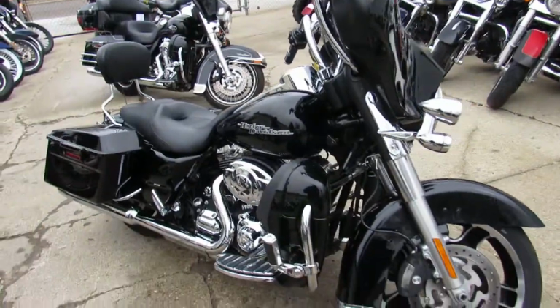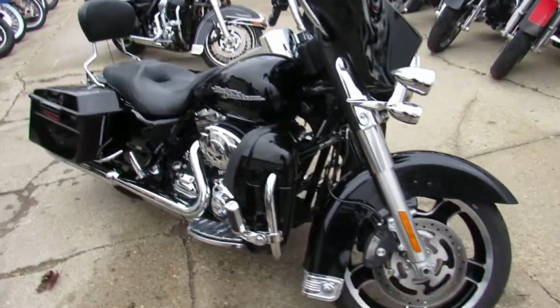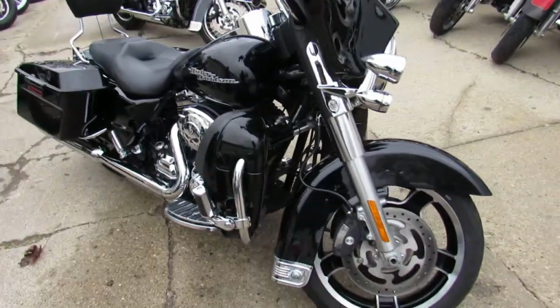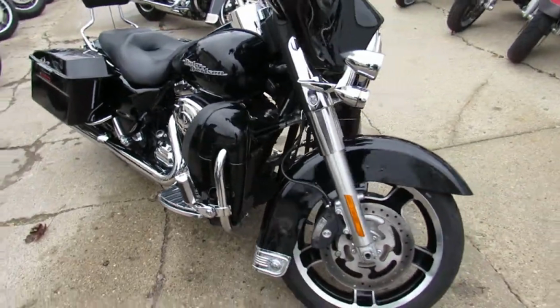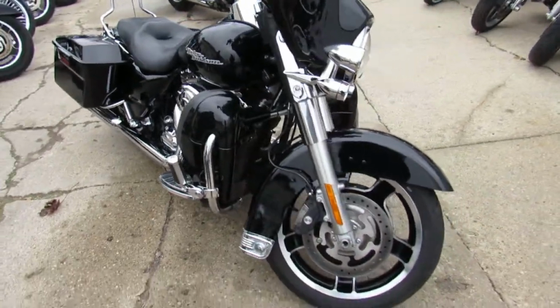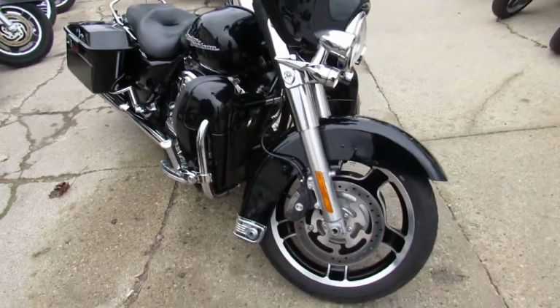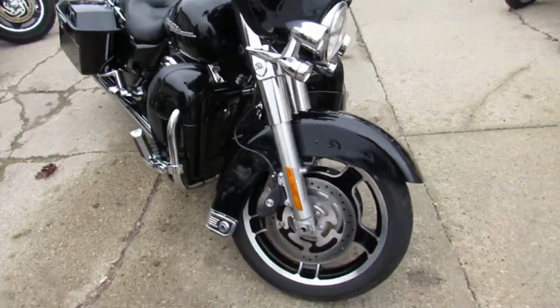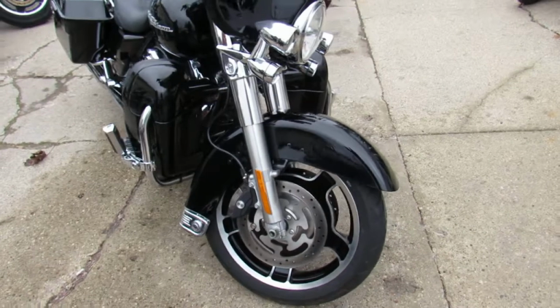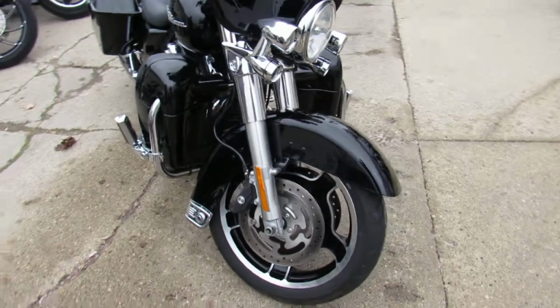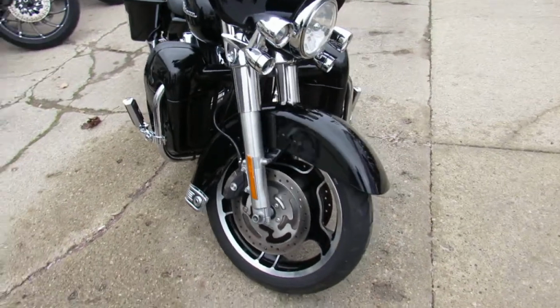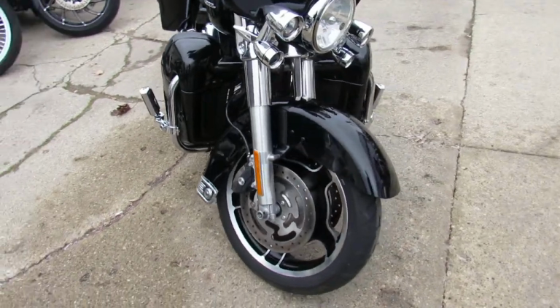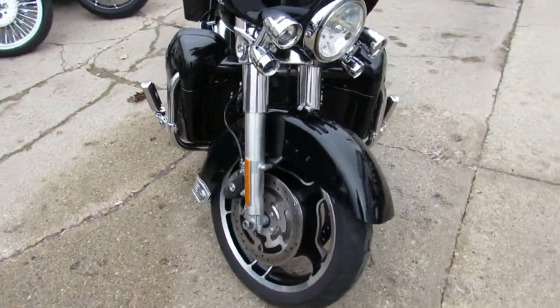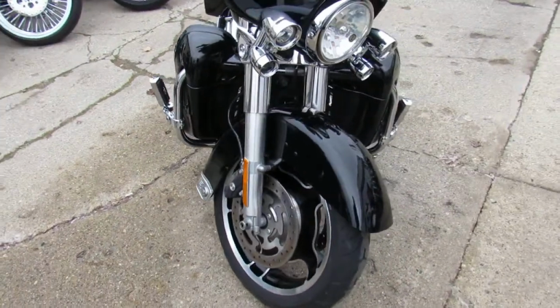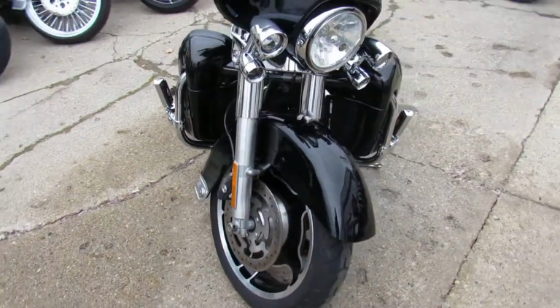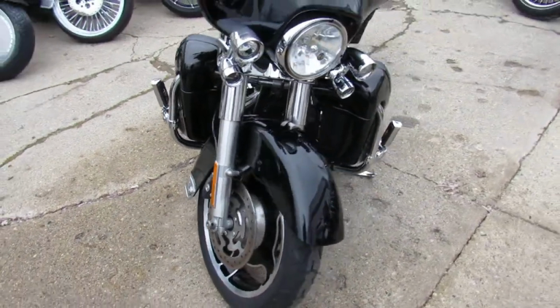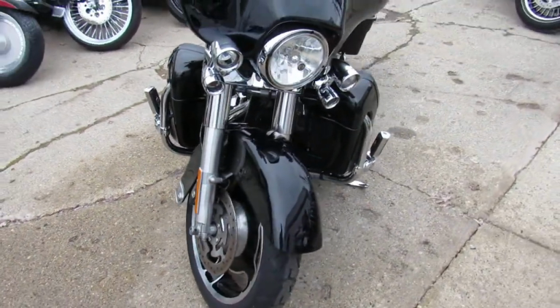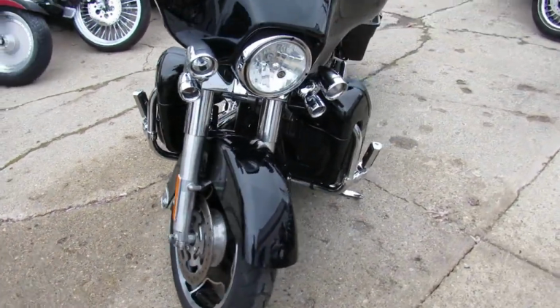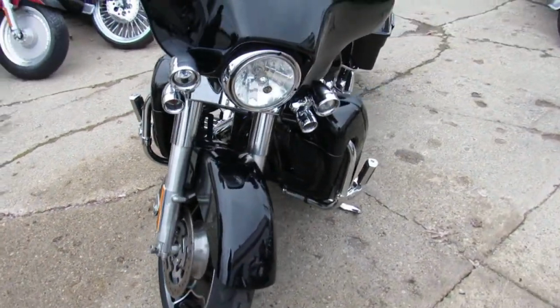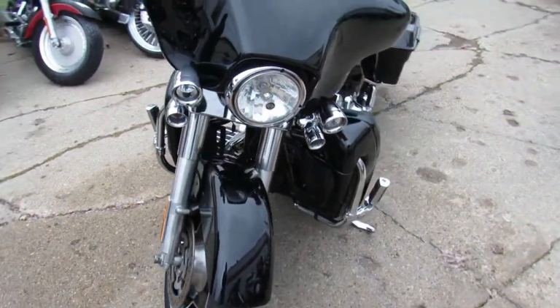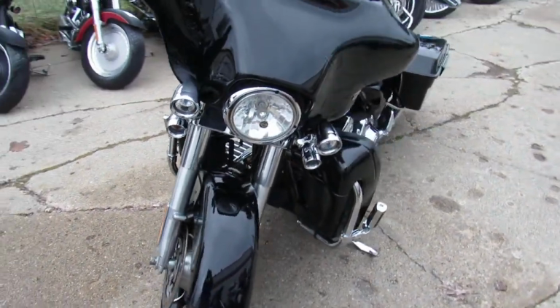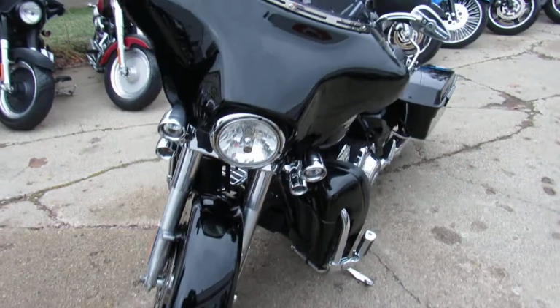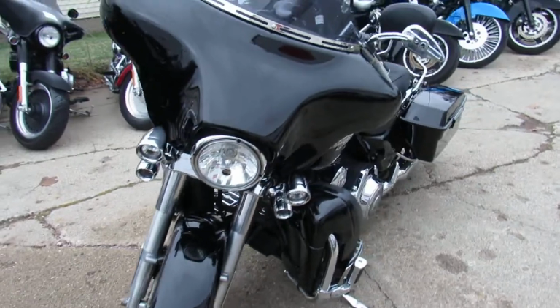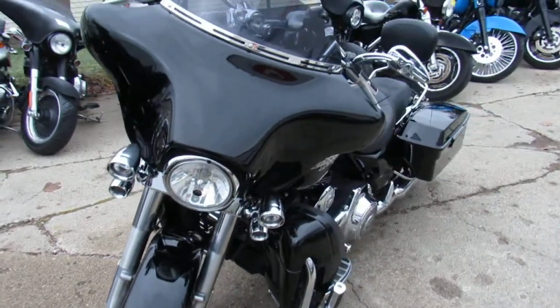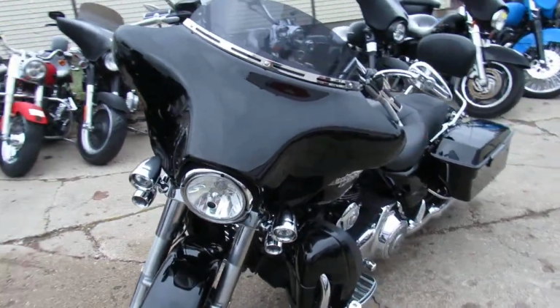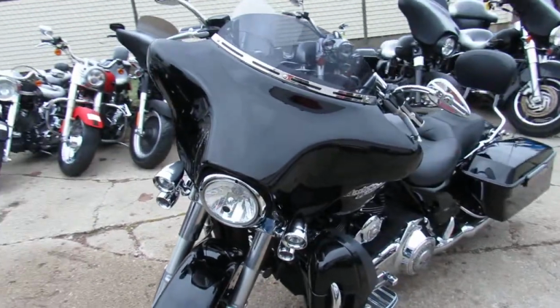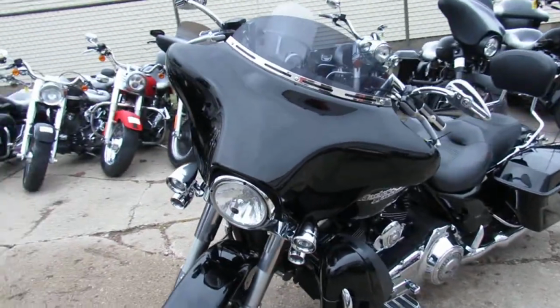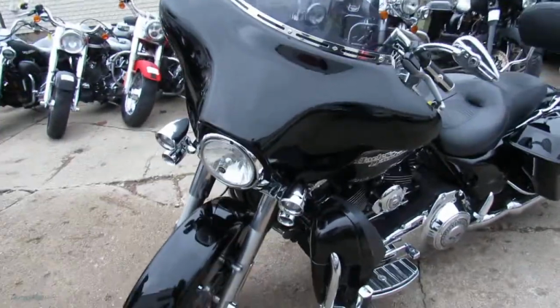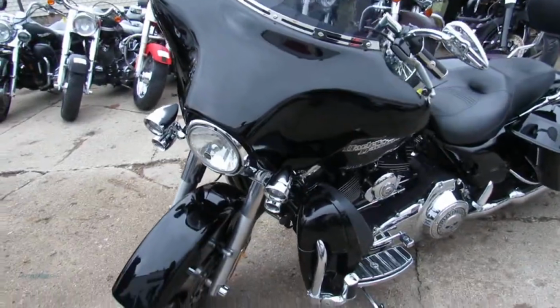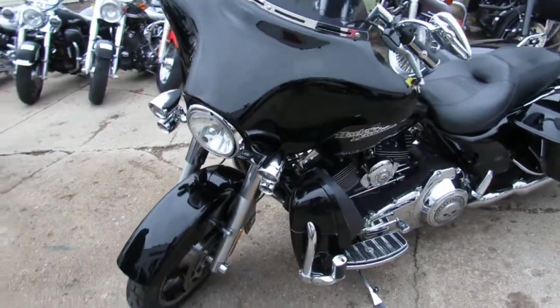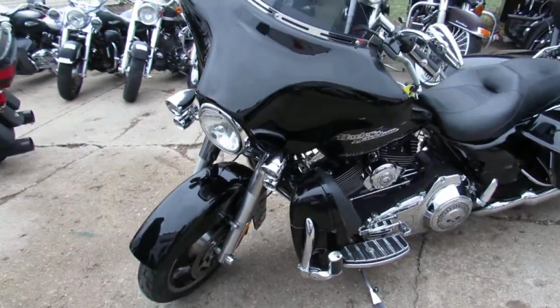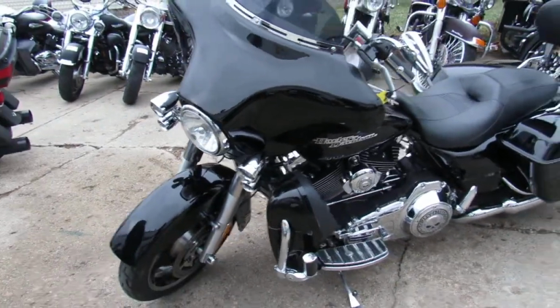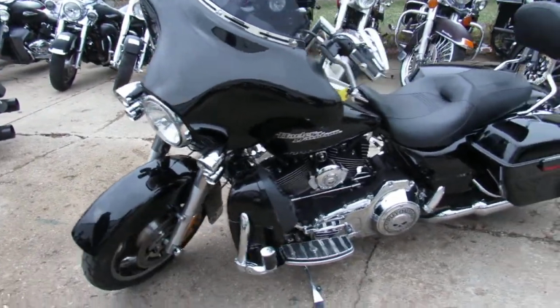It's got Mini Apes and a backrest. As you can see in the video, it's got the speakers in the lower fairings. Just been serviced at the dealership — all the fluids have been changed. Crank up the tunes and hit the open road on this awesome Street Glide guys.